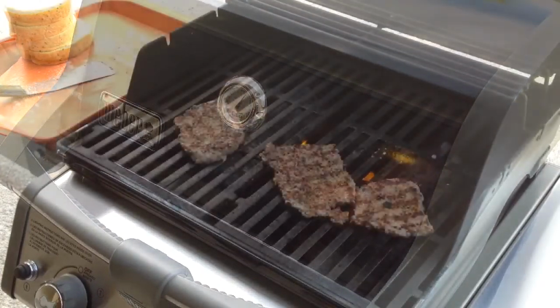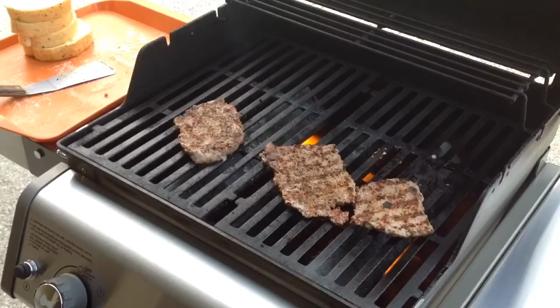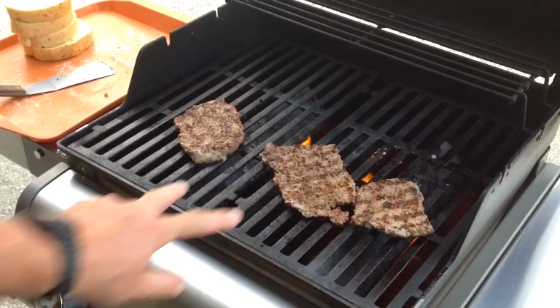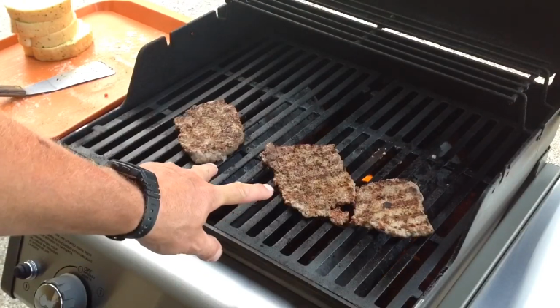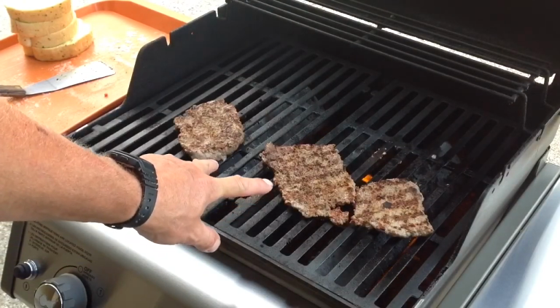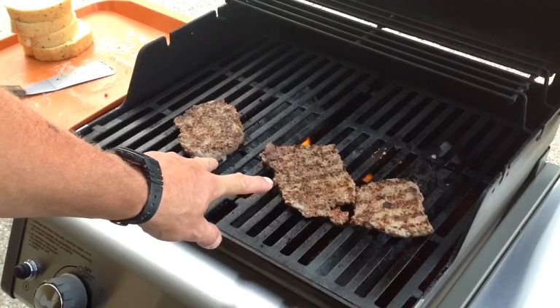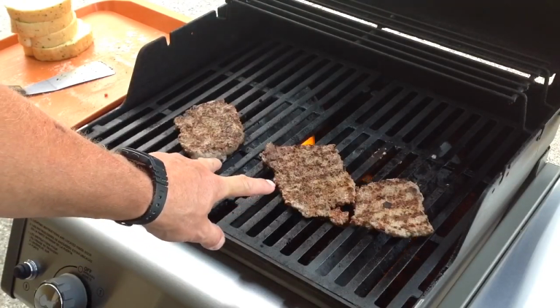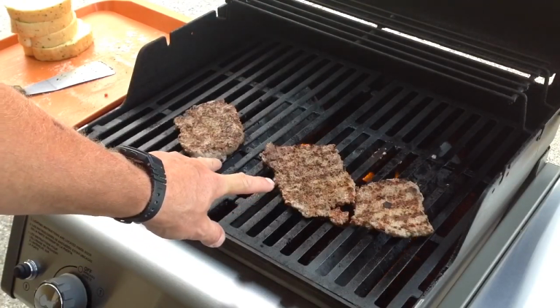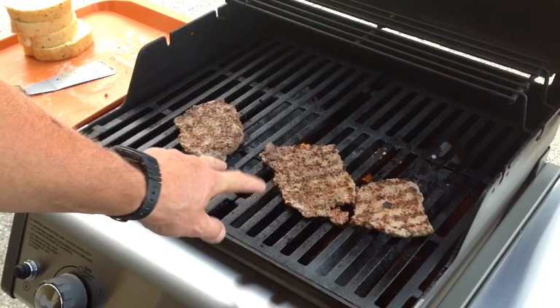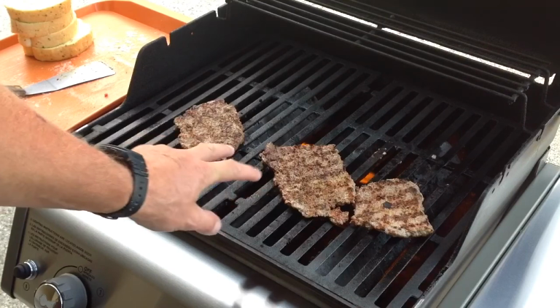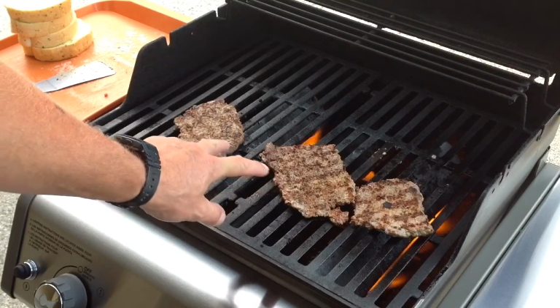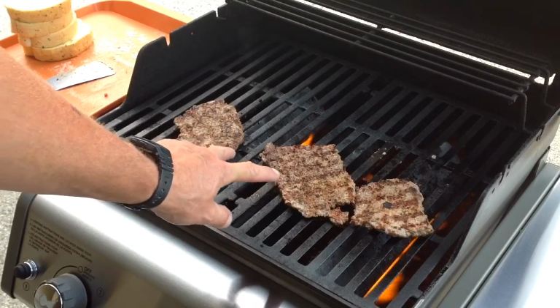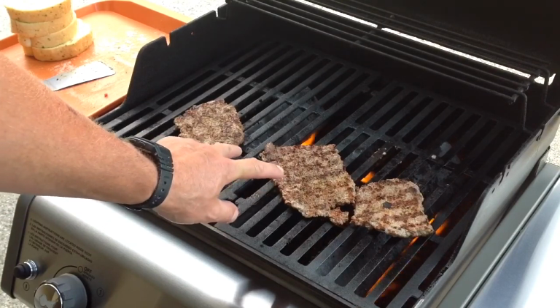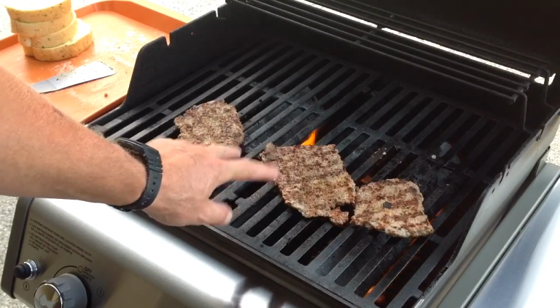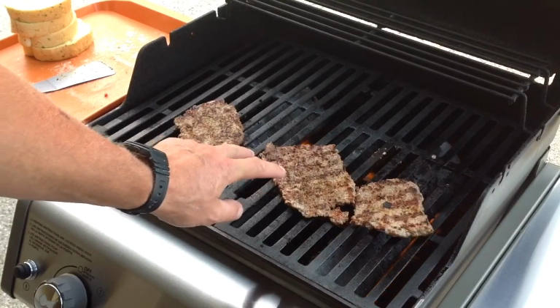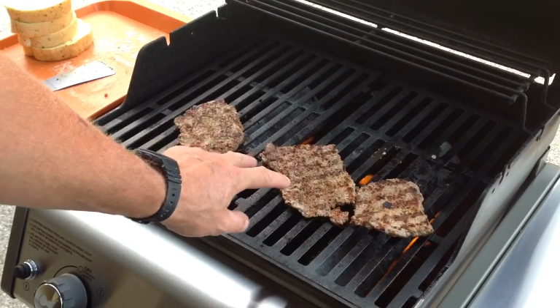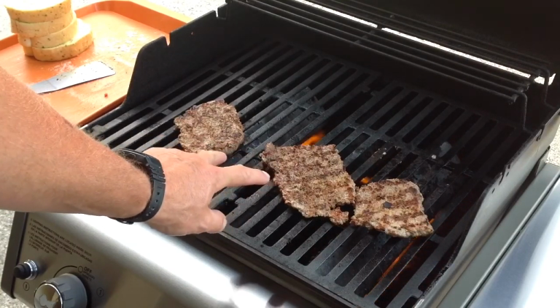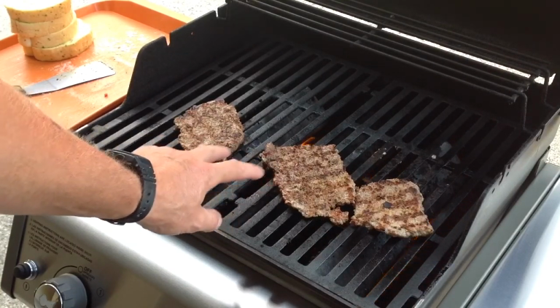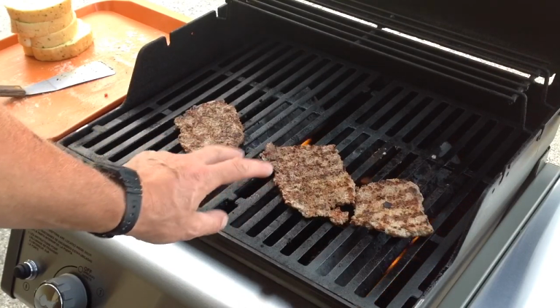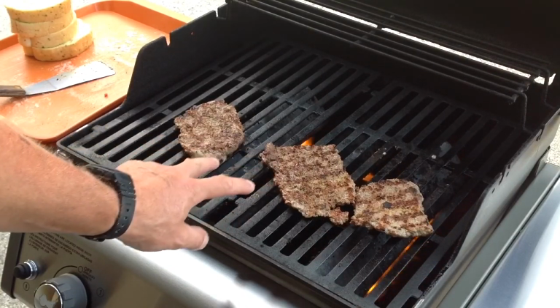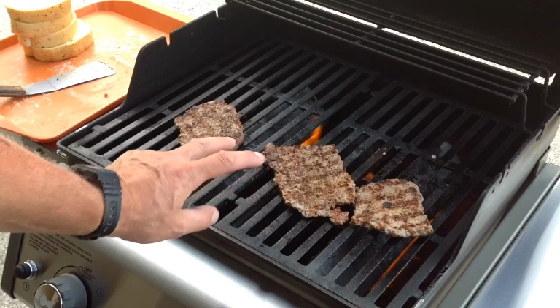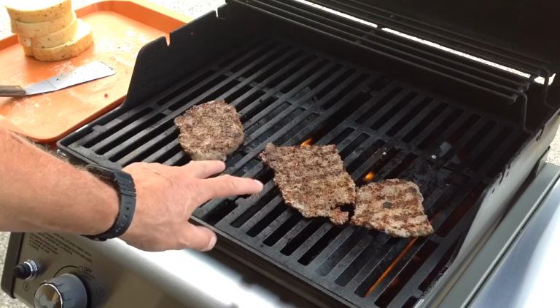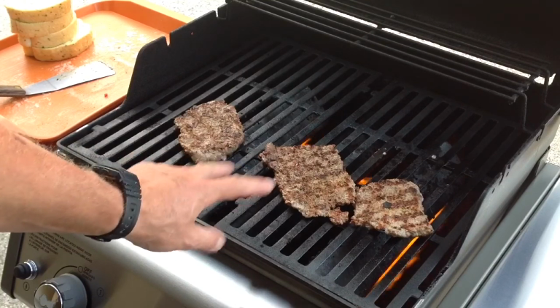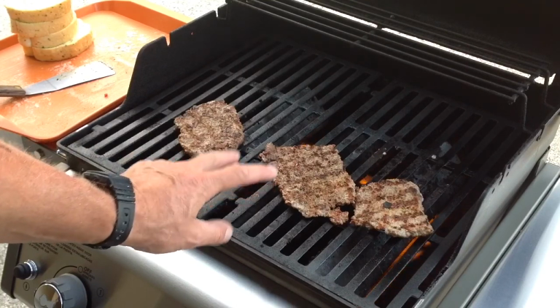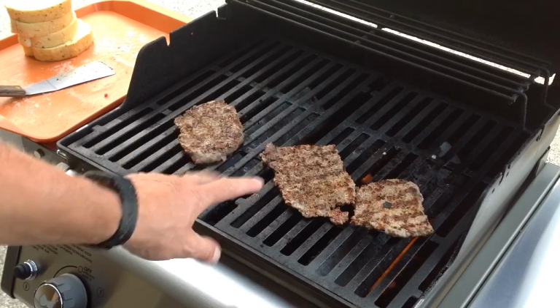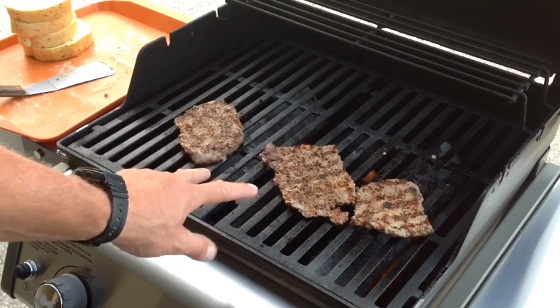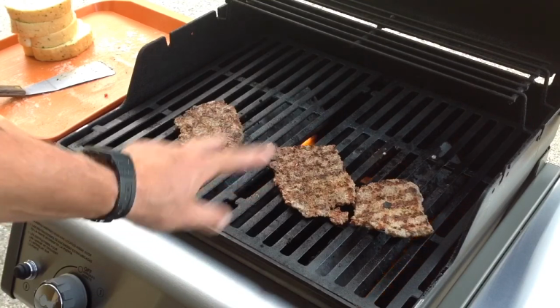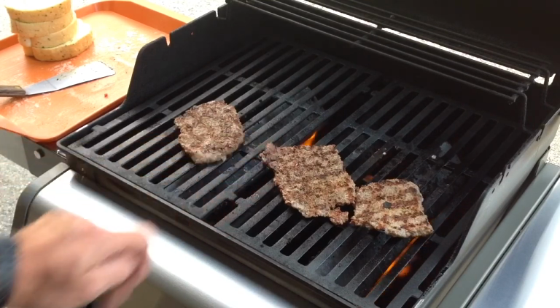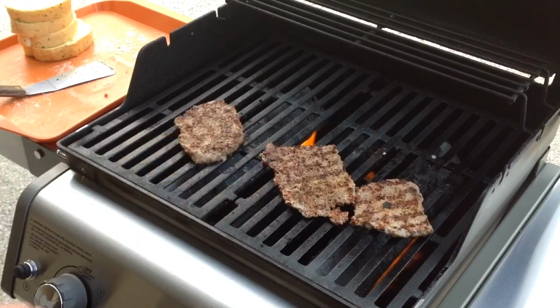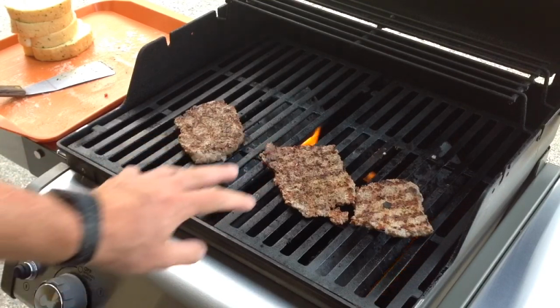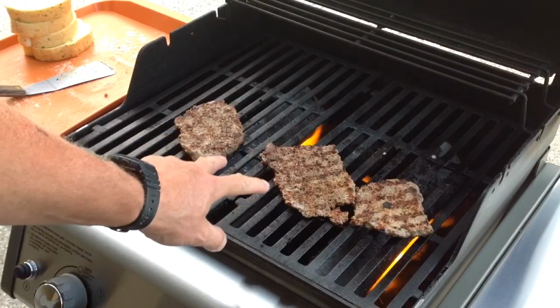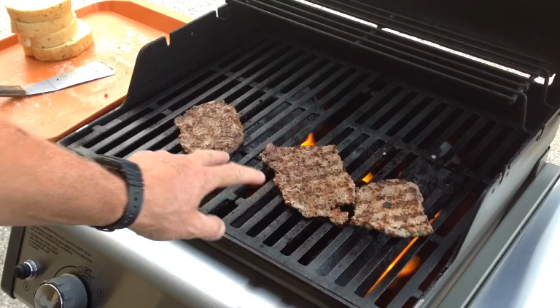Hey folks, there's a quick look — I just flipped them. Oh man, take a look at that. So just another minute or so on this side. The cube steak is really thin, it cooks really quick. You've got to be really careful because it'll dry out really fast. So just another minute or so.